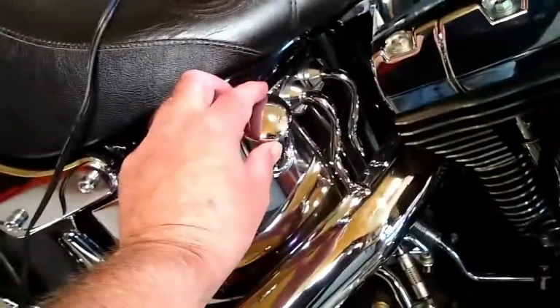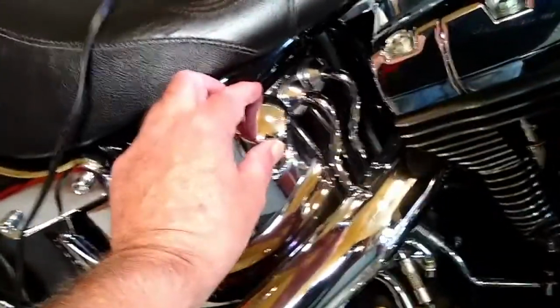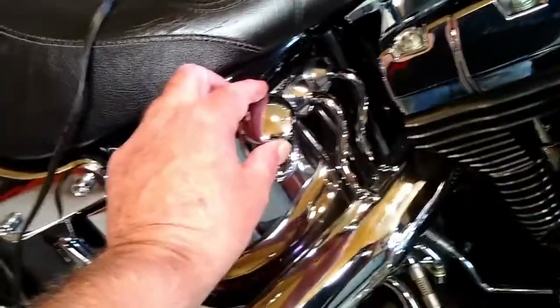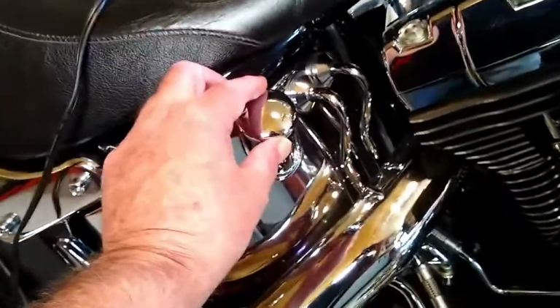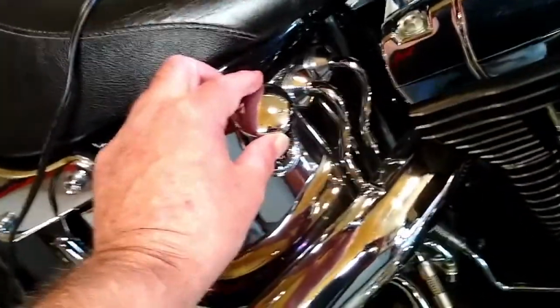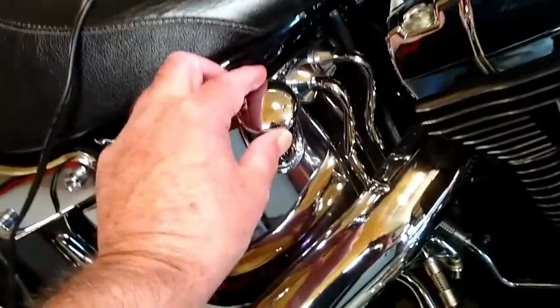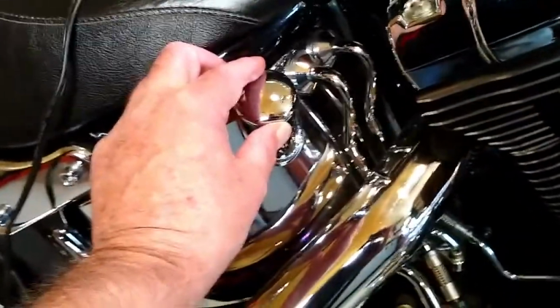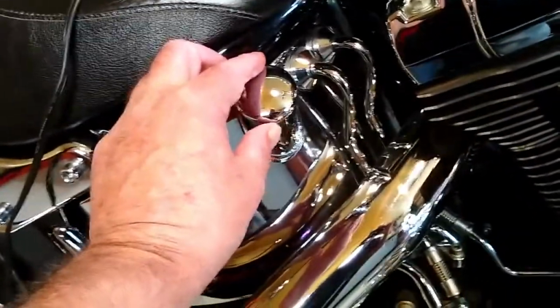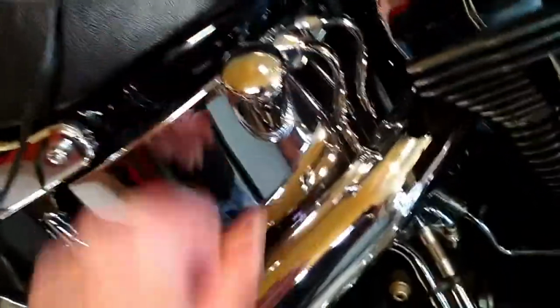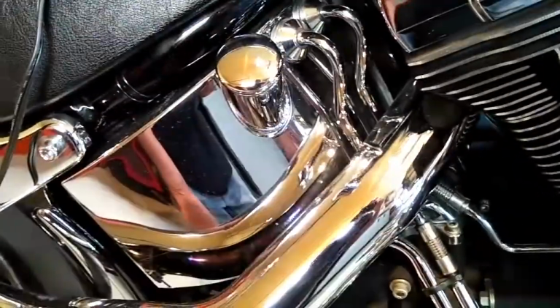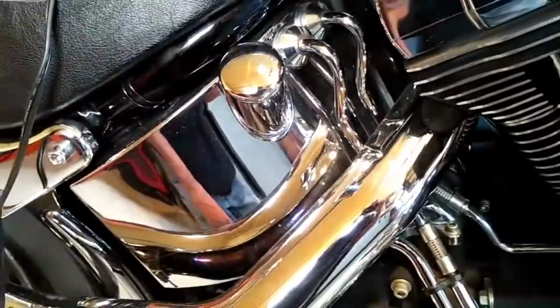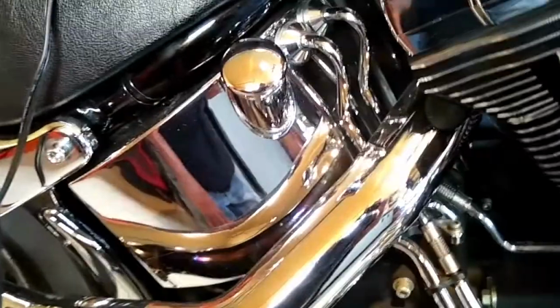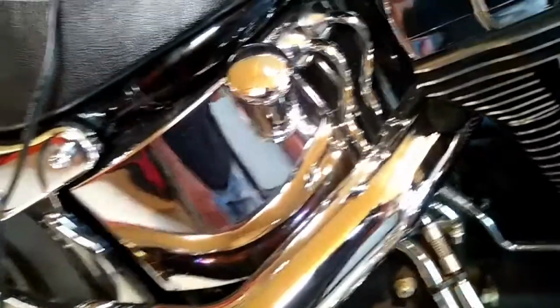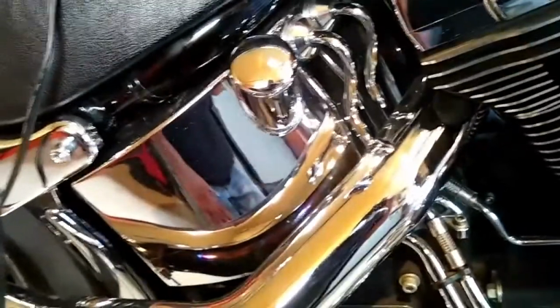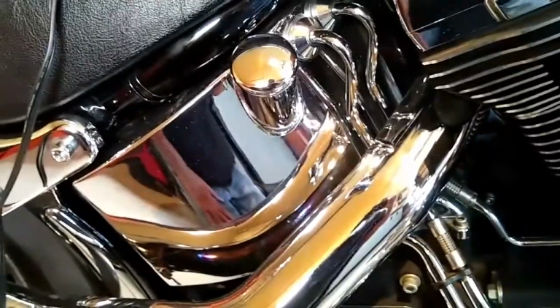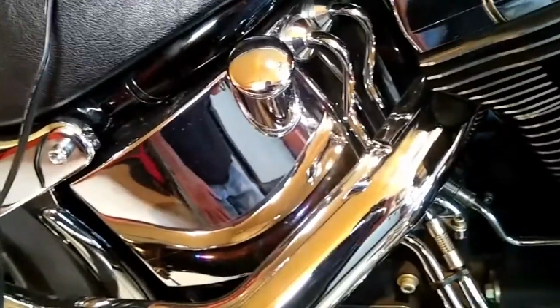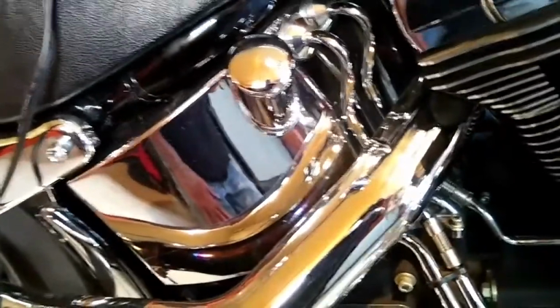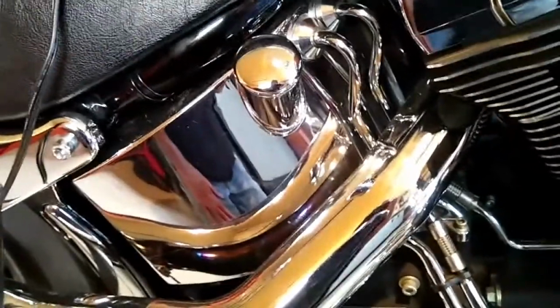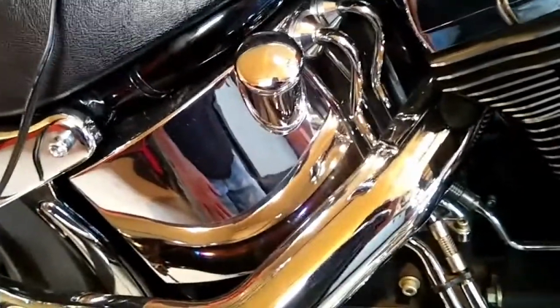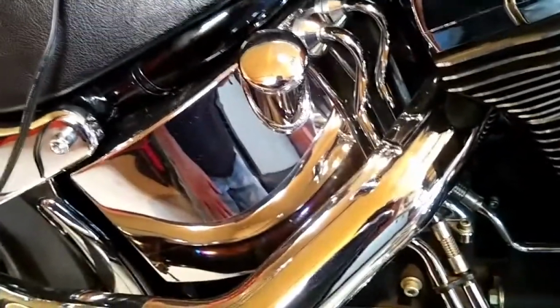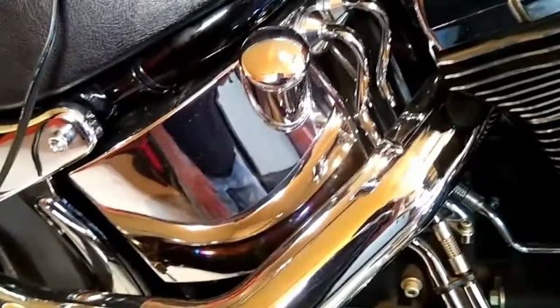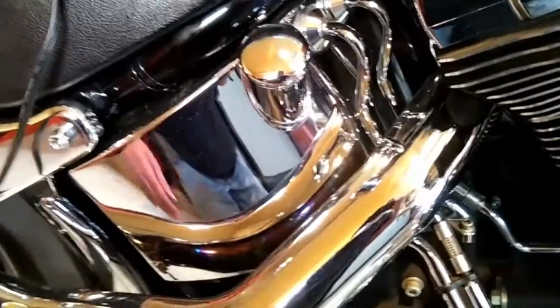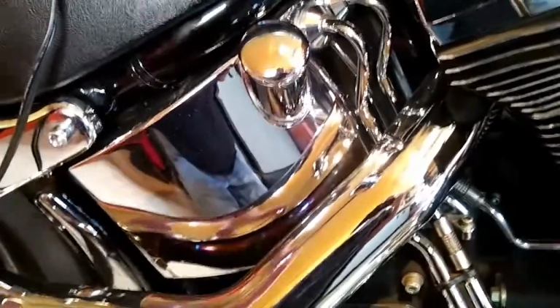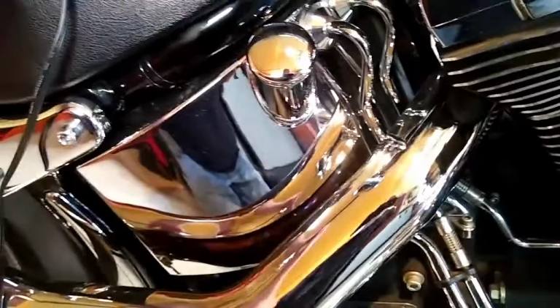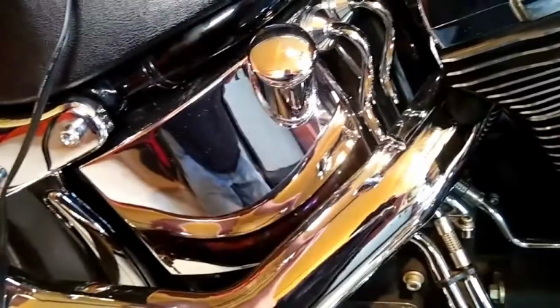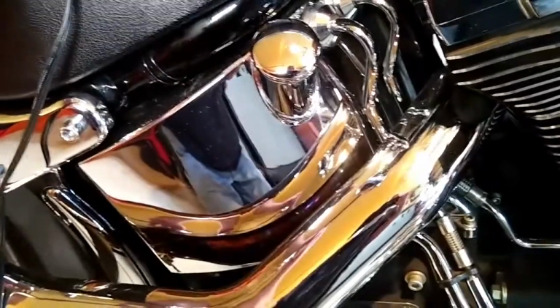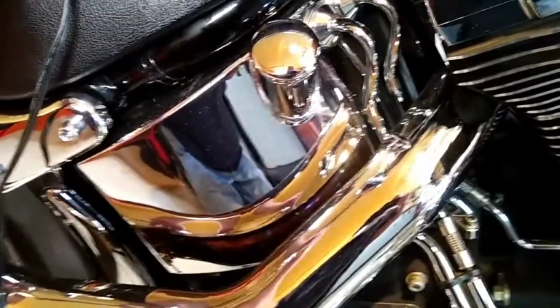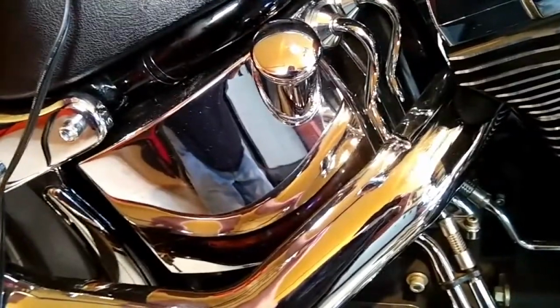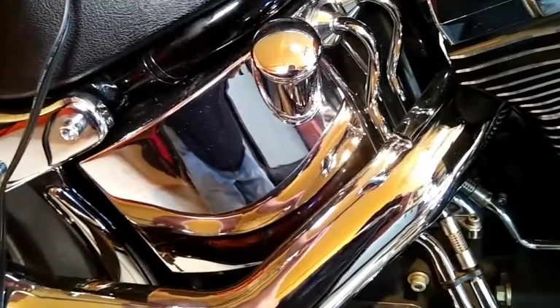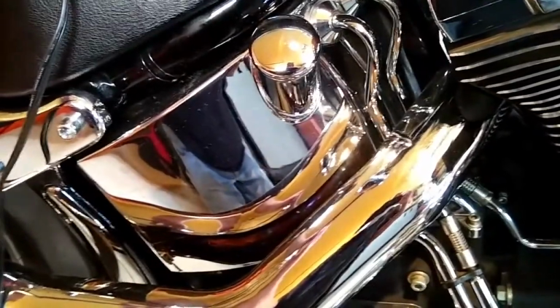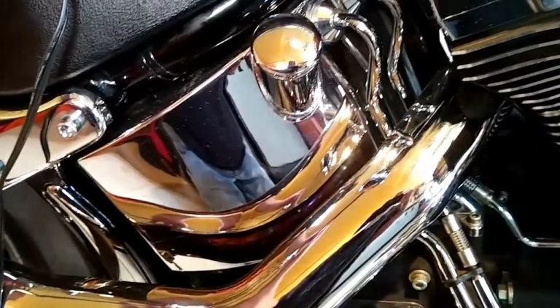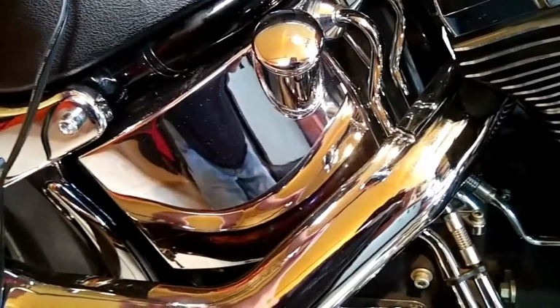So what you need to do is you need to start the bike up, warm it up, get it up to operating temperature. If you need to take it around the block, that's fine. And then check the oil.